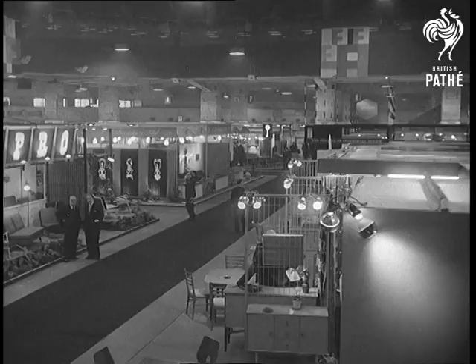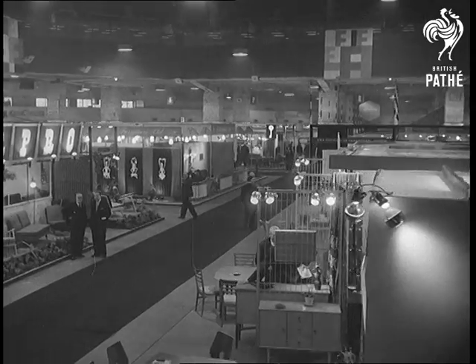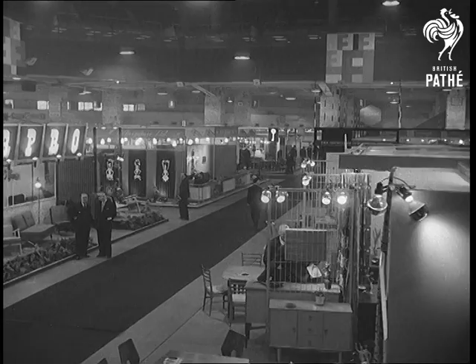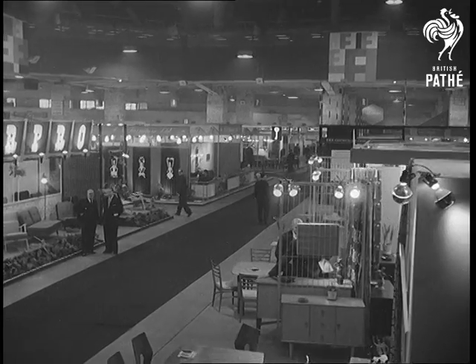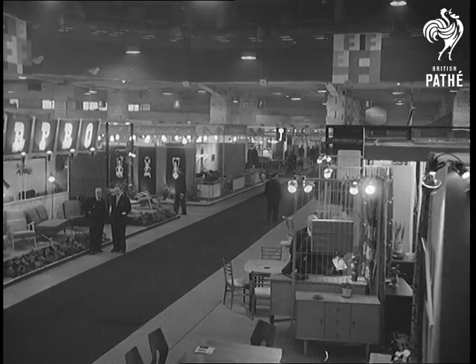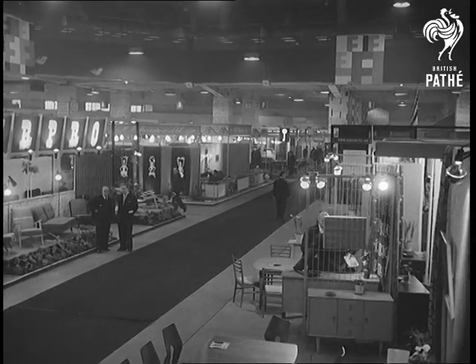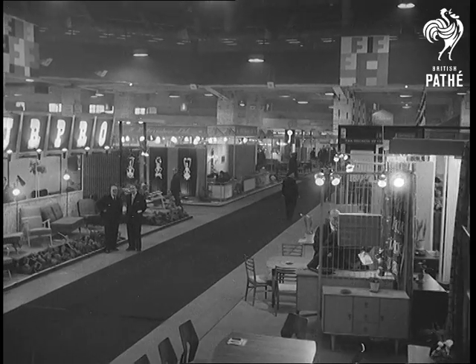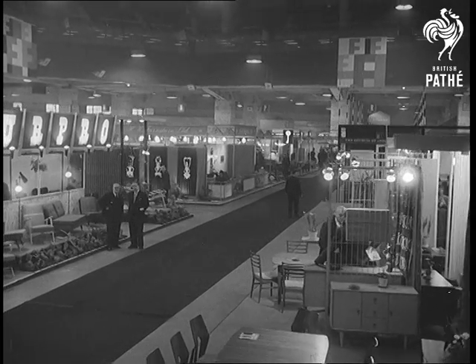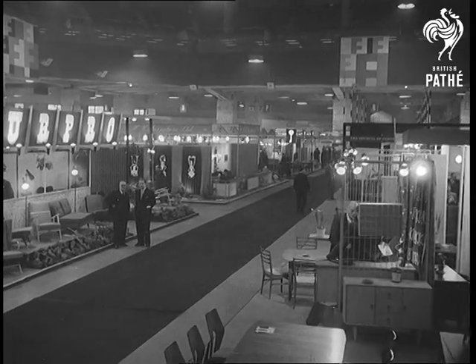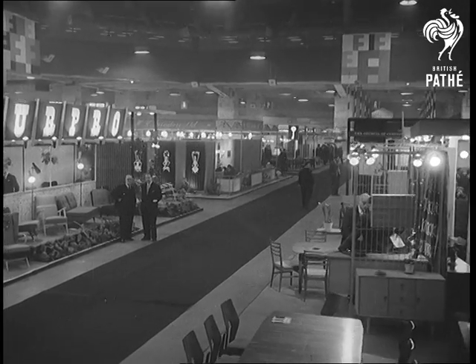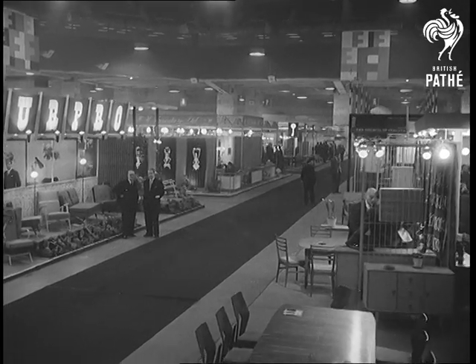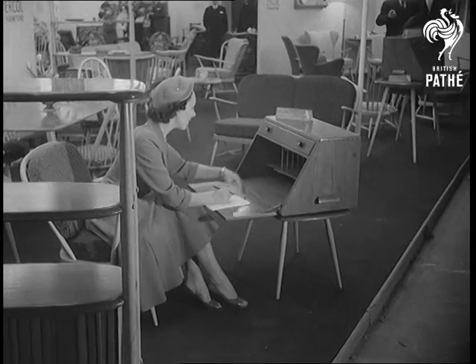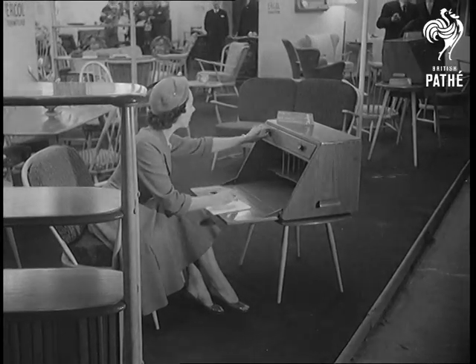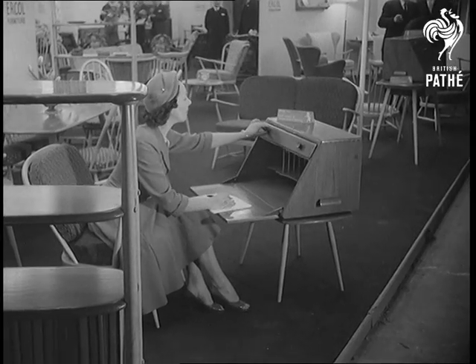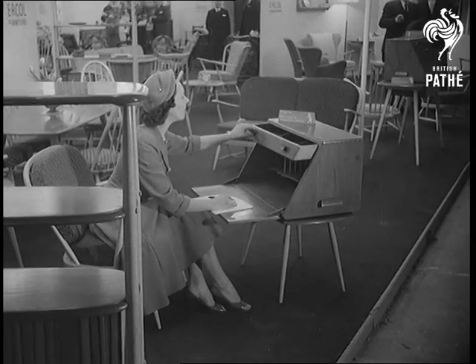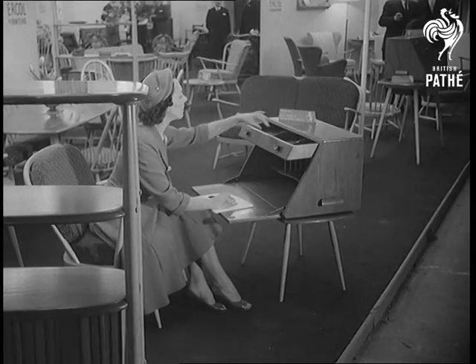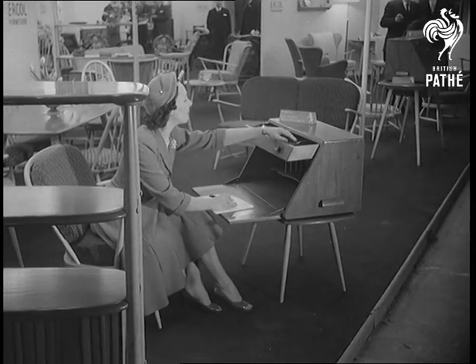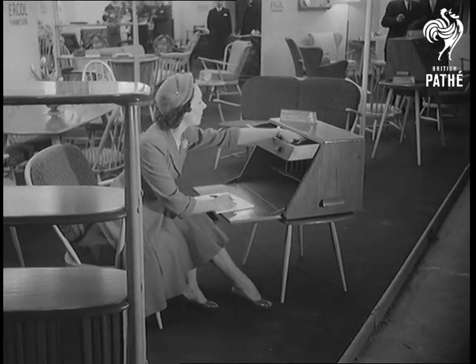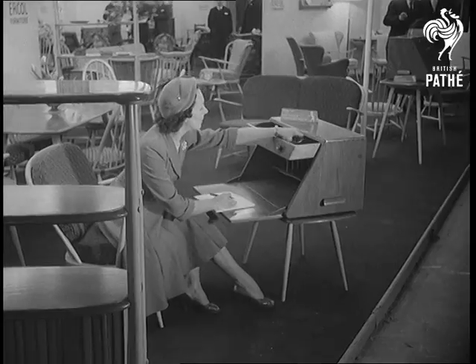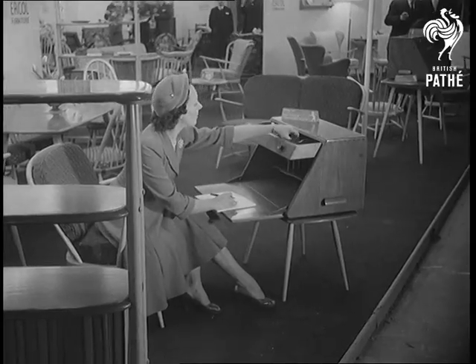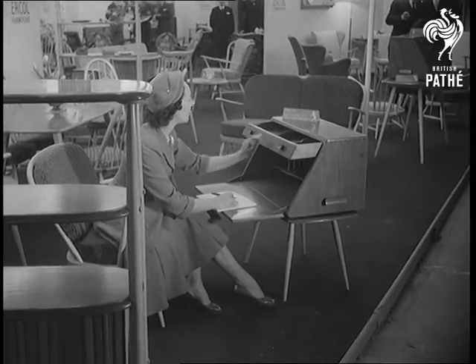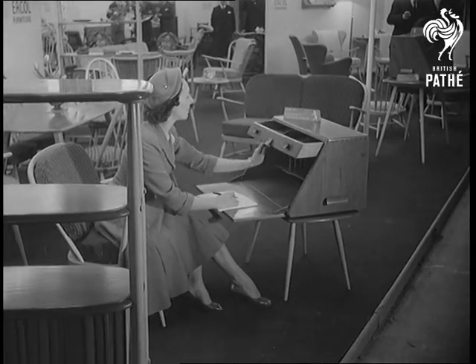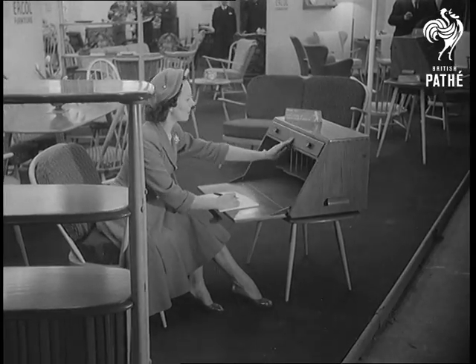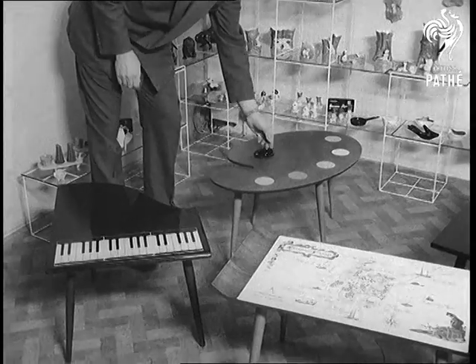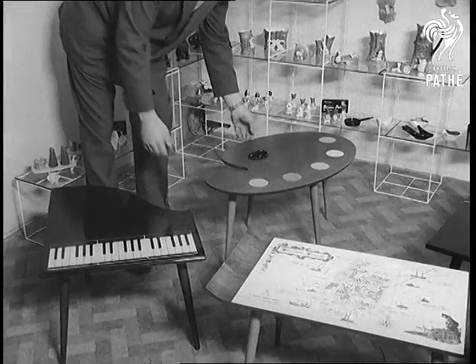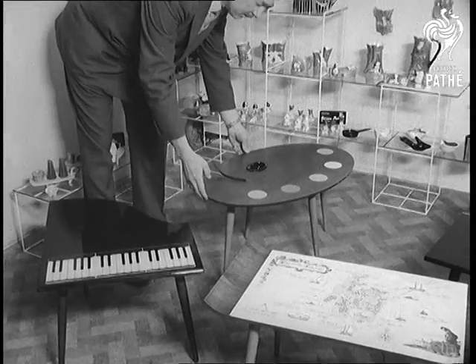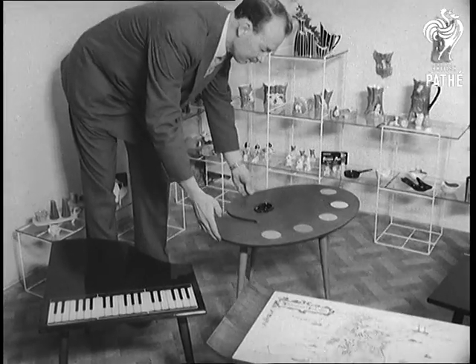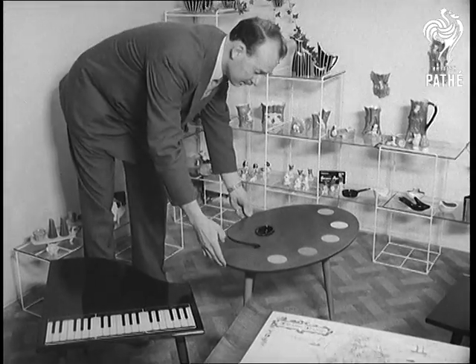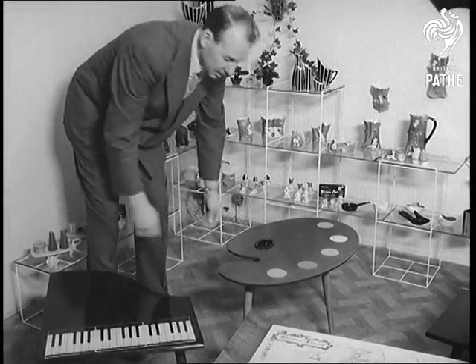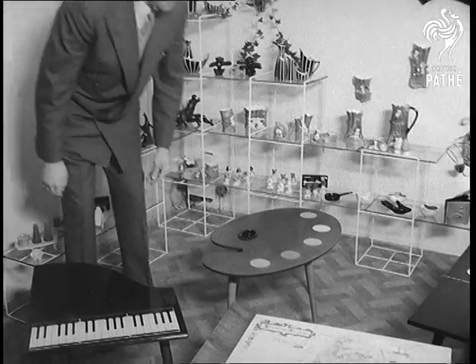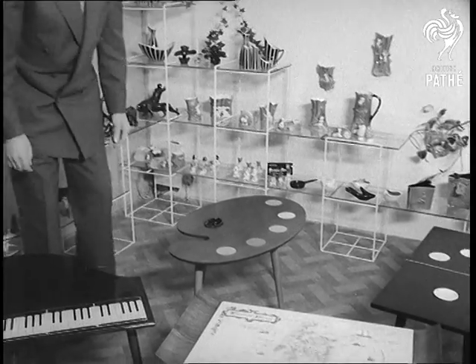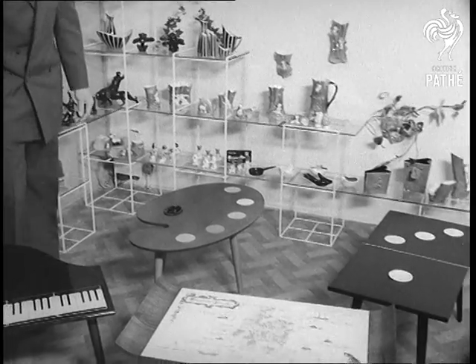Furniture for the homes of today is on show at Earl's Court, and that includes everything from drawing room desks, which almost make letter writing a pleasure, to coffee tables, which look like almost anything except coffee tables.